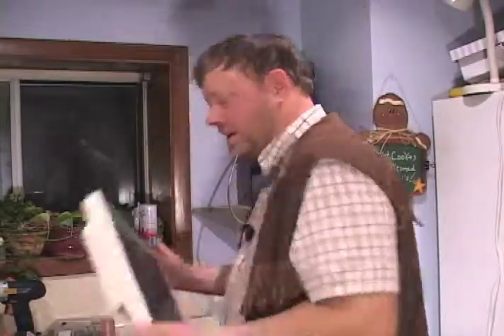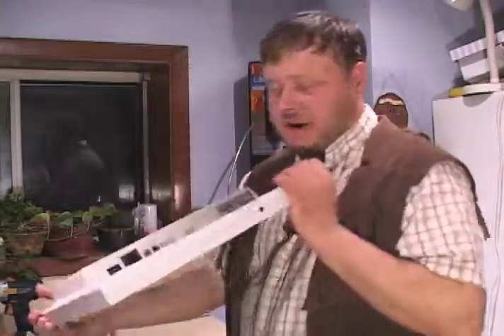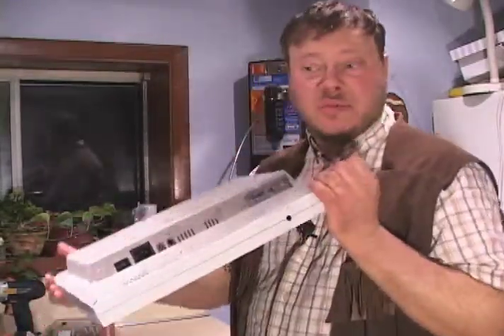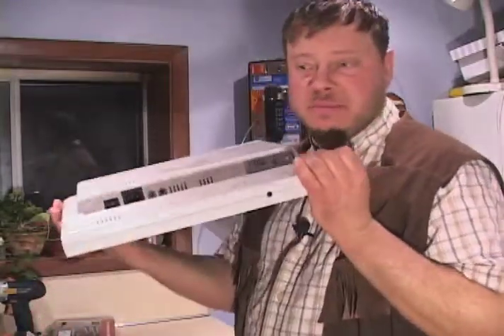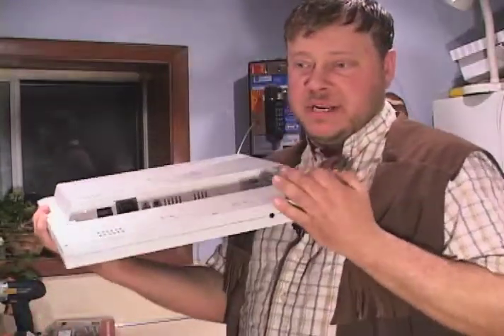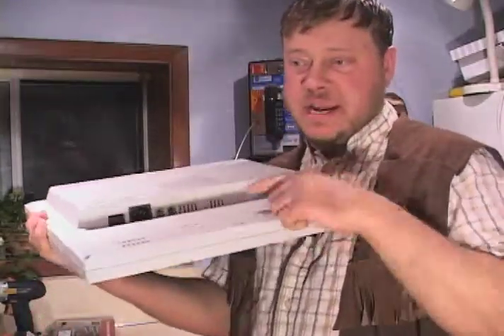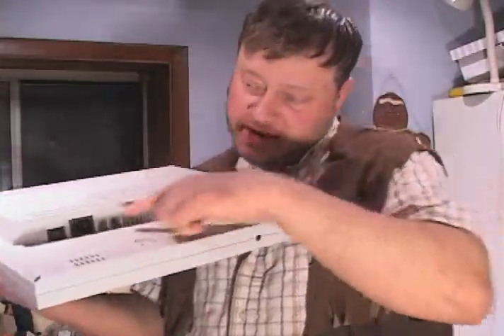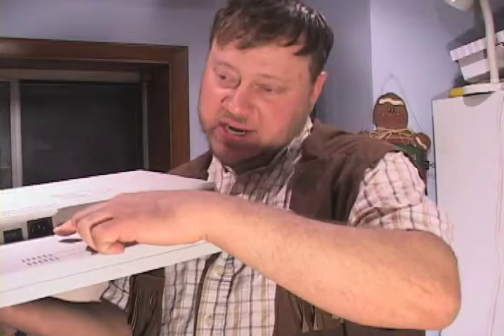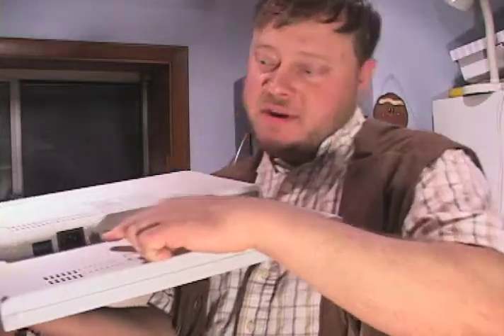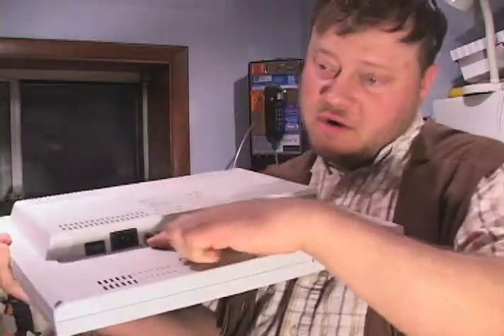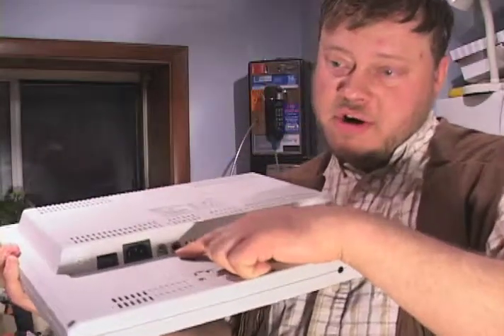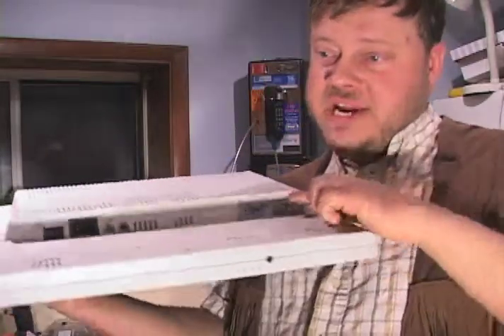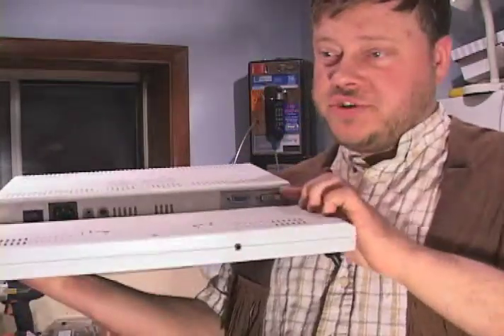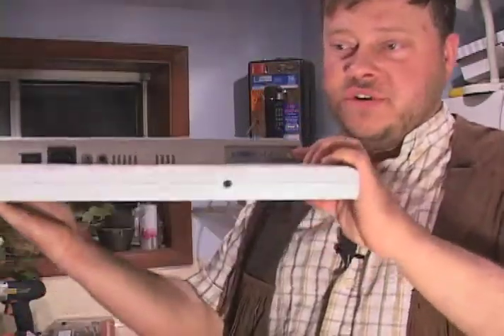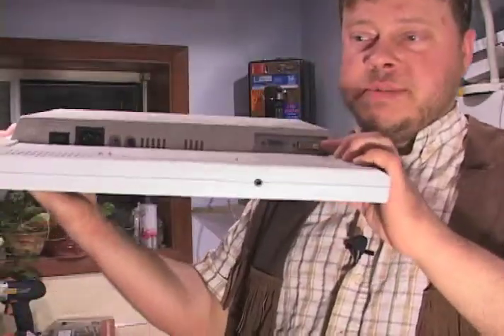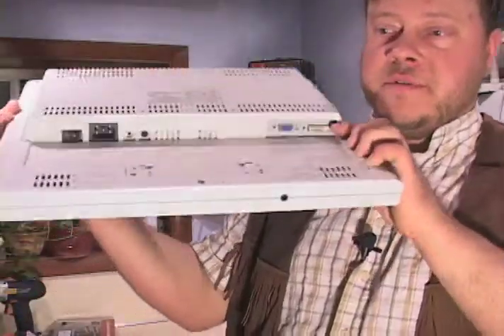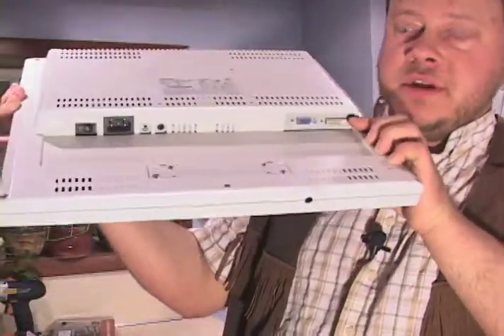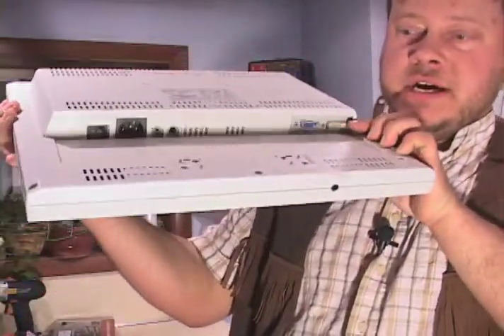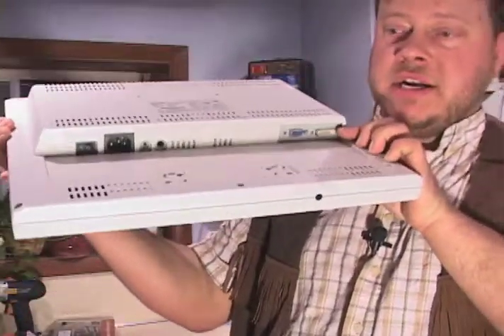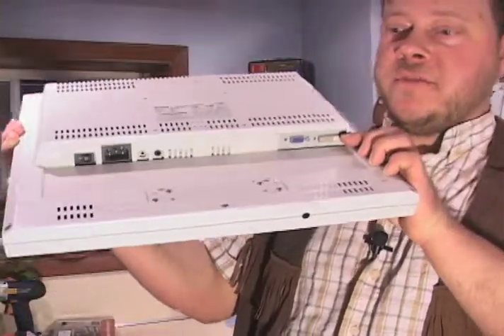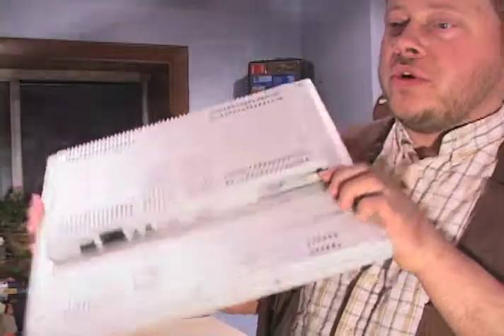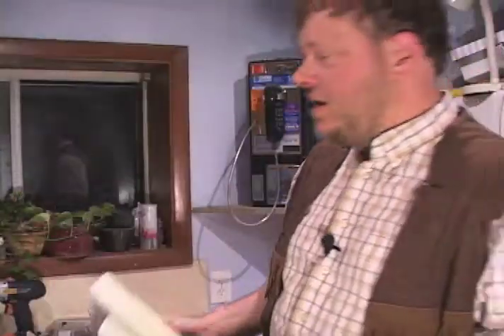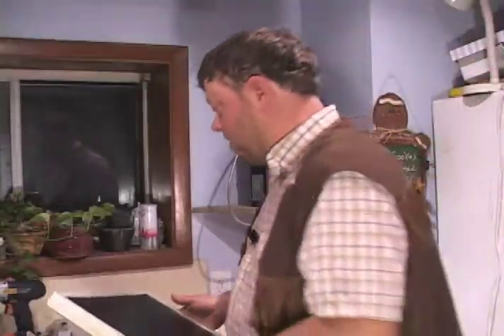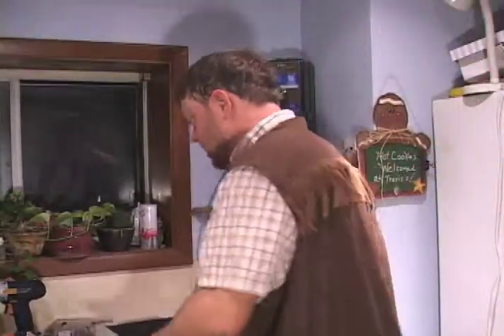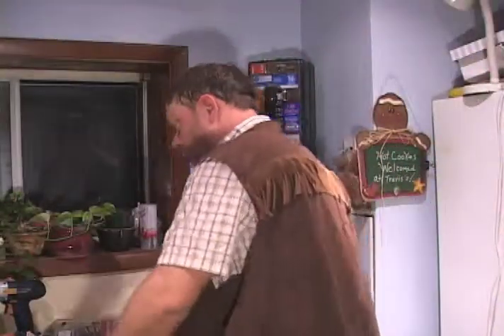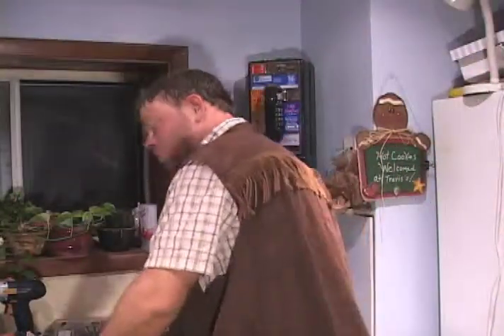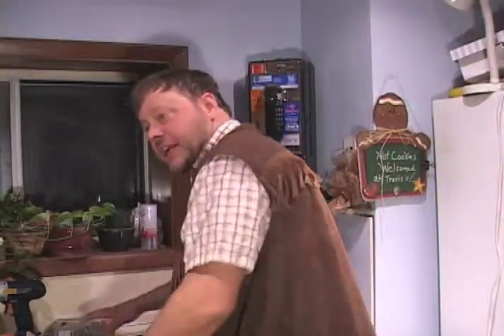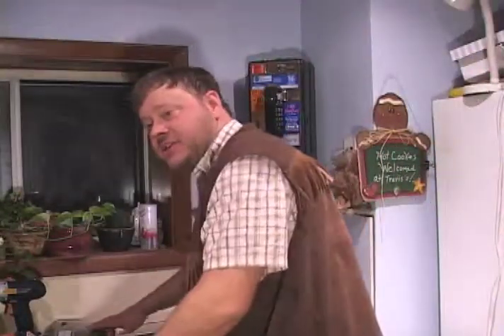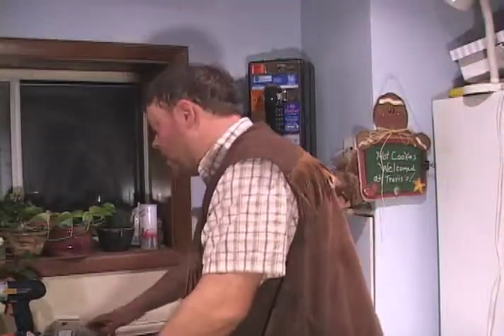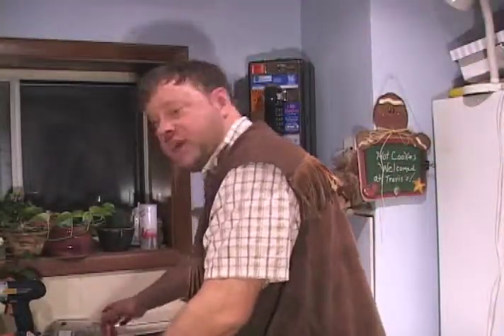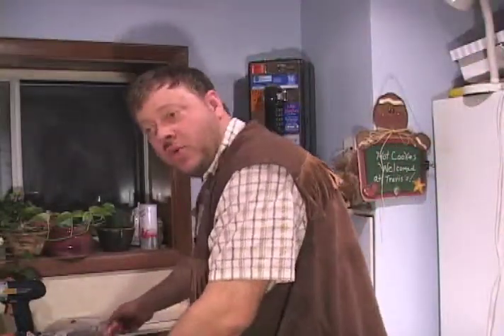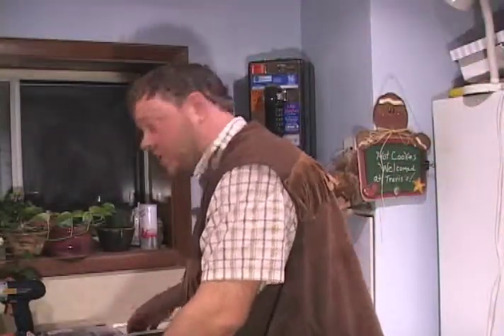This monitor is a pretty nice monitor because in the back of it you have your audio and you also have two types of connectors for the video should you choose a fancier video card — DVI or VGA.